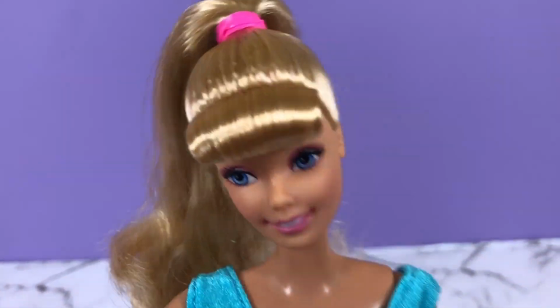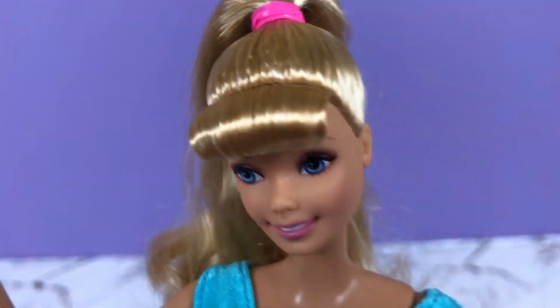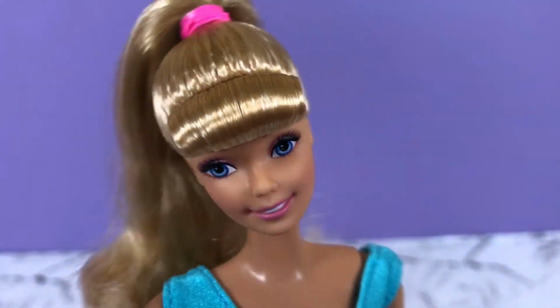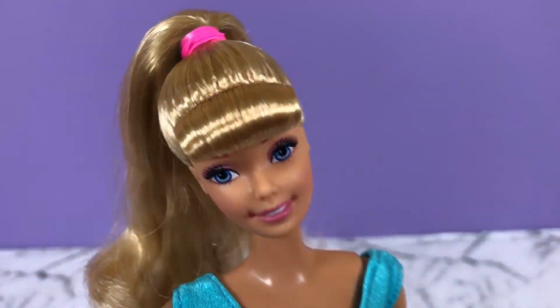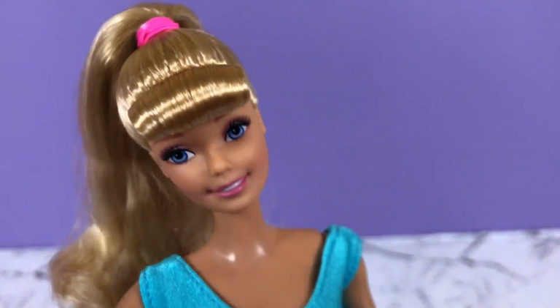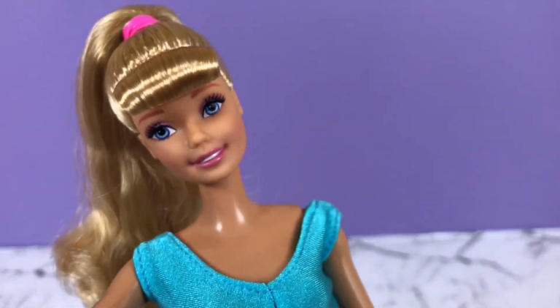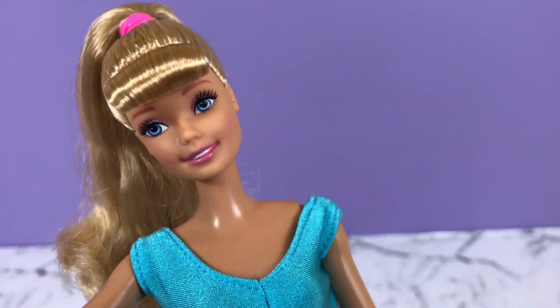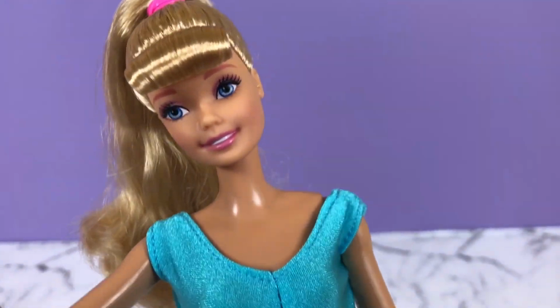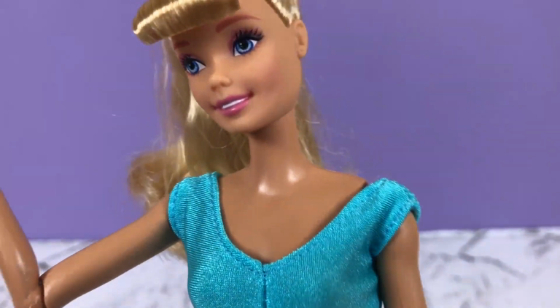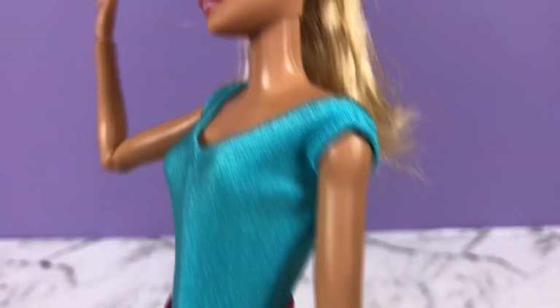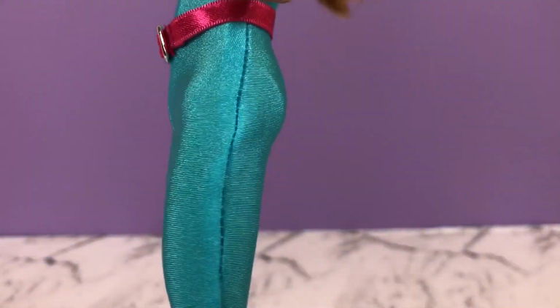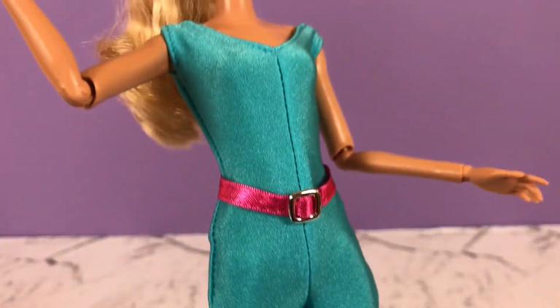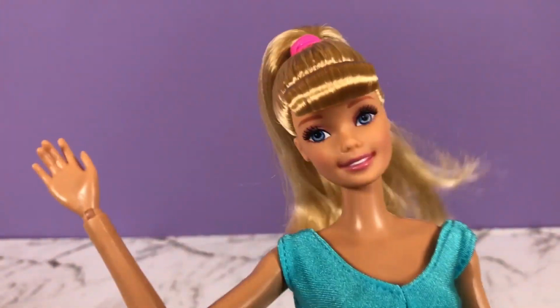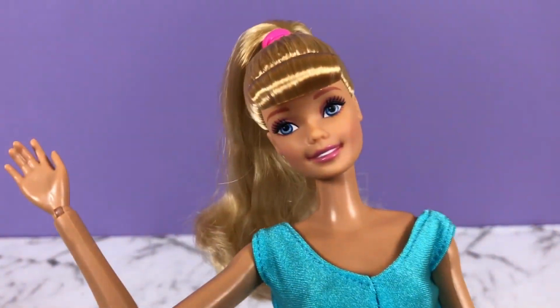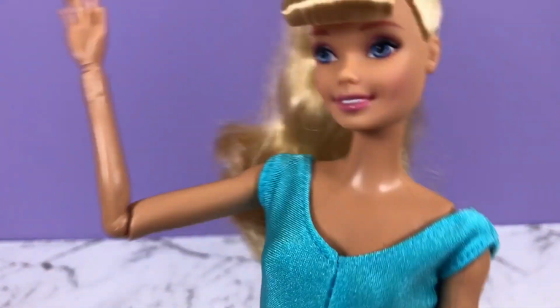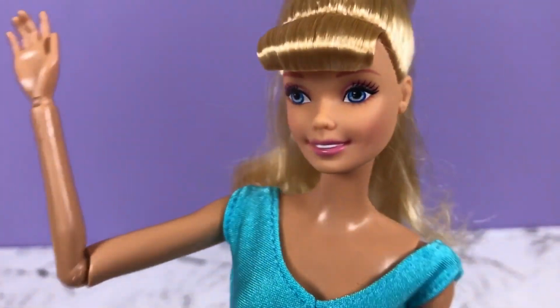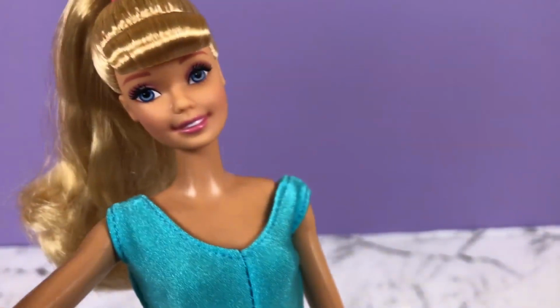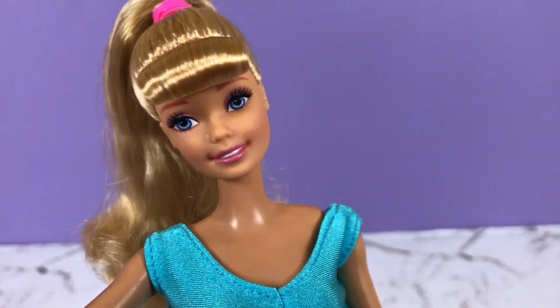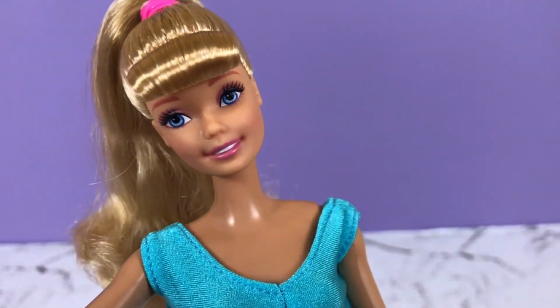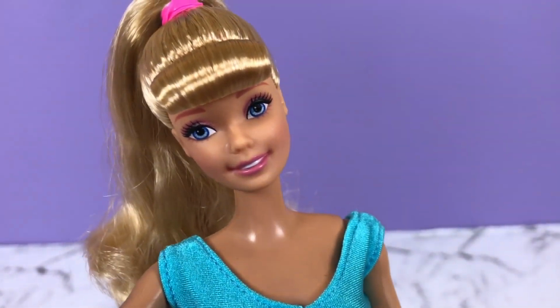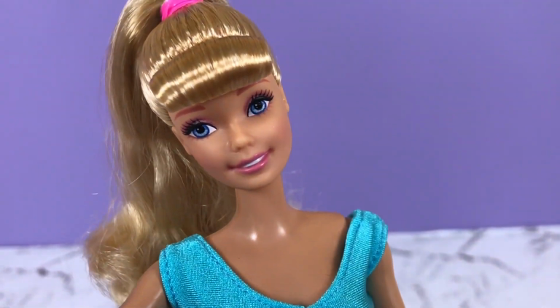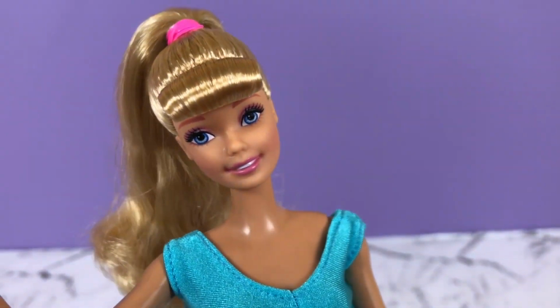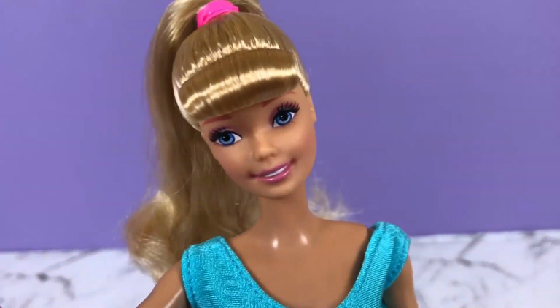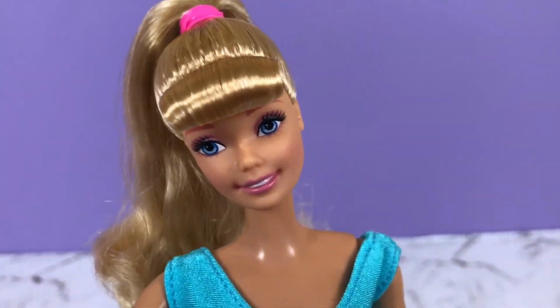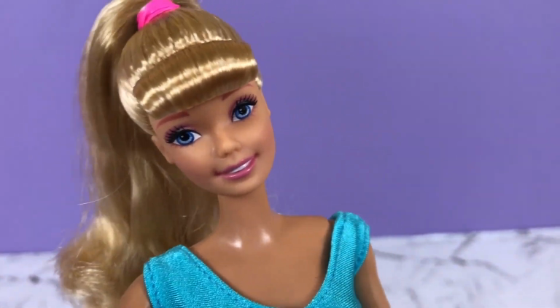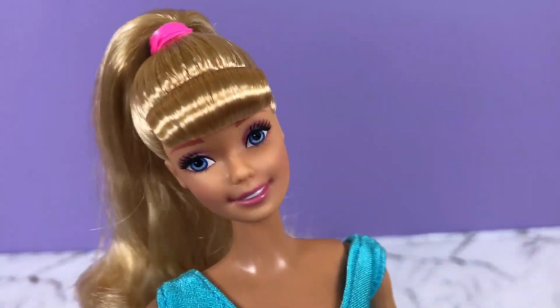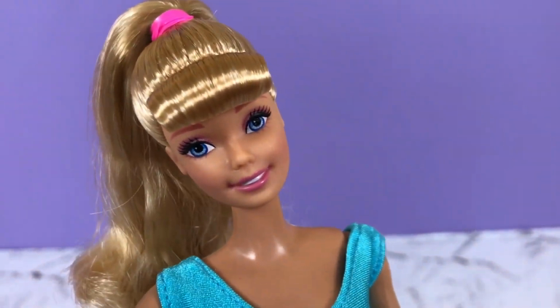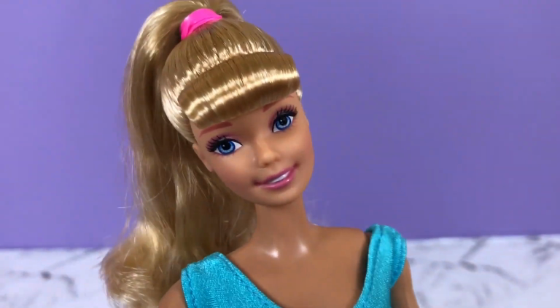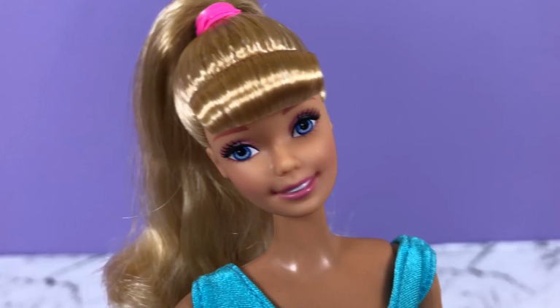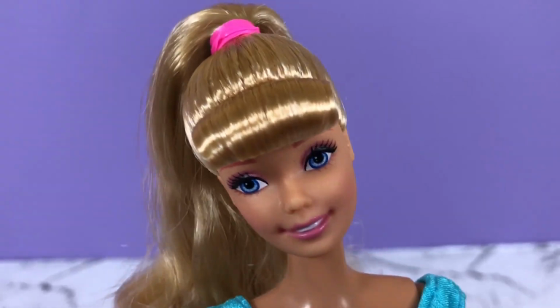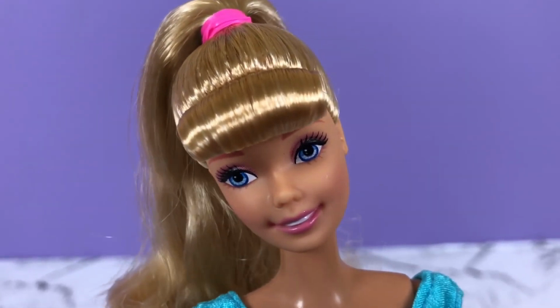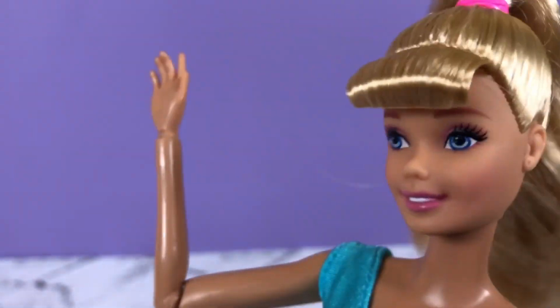Today I thought I would try on some new clothes. As much as I love this blue outfit, I'm going to try on some new outfits and you guys can tell me which one is your favorite look.